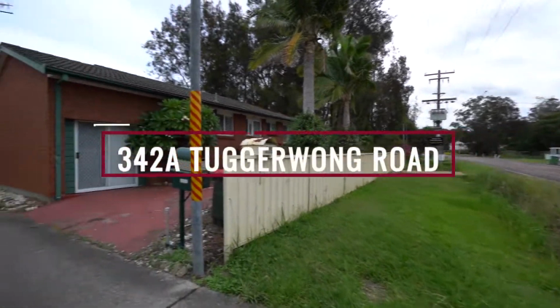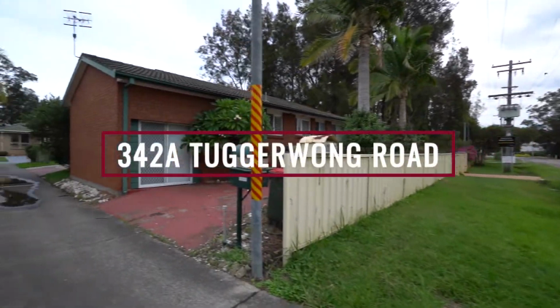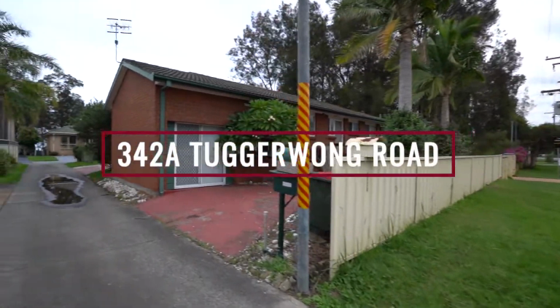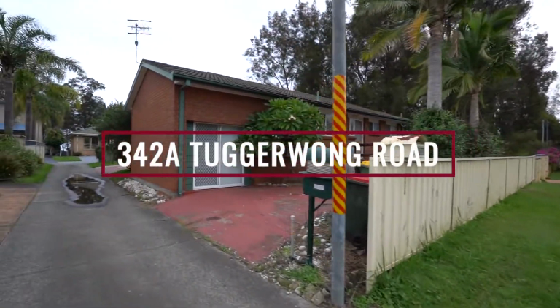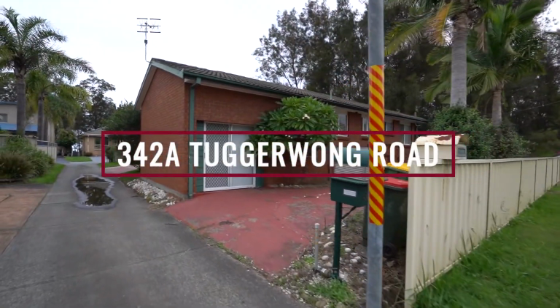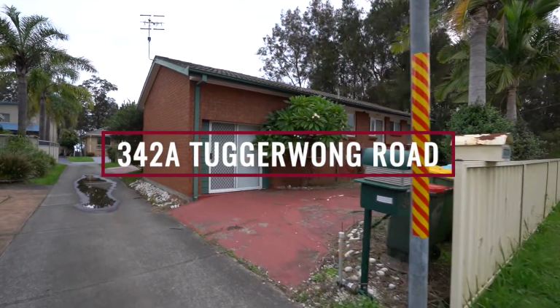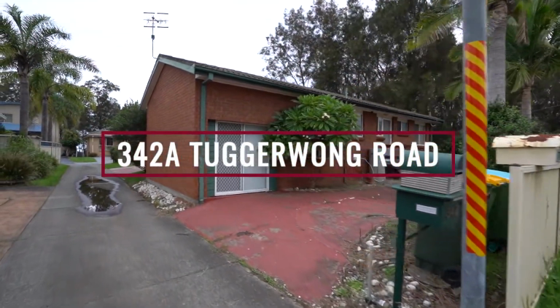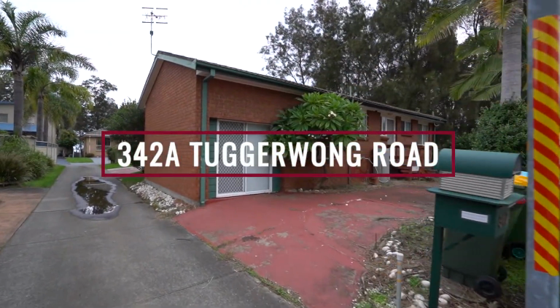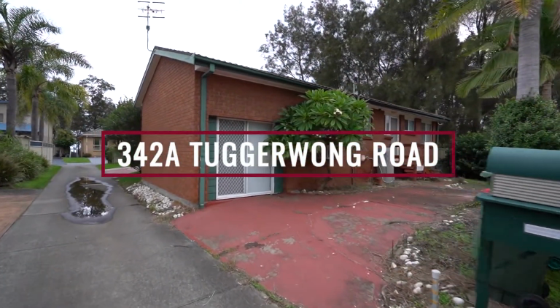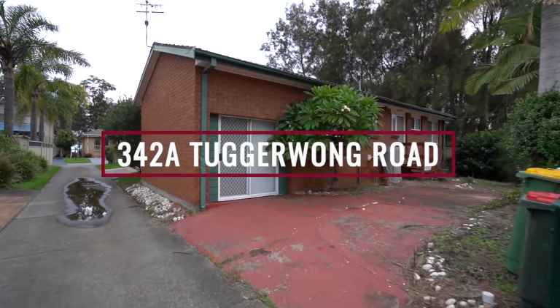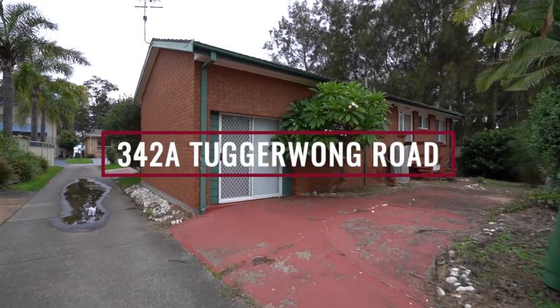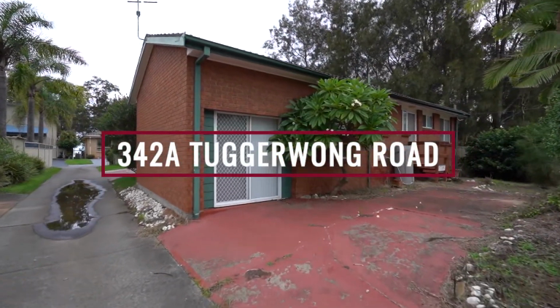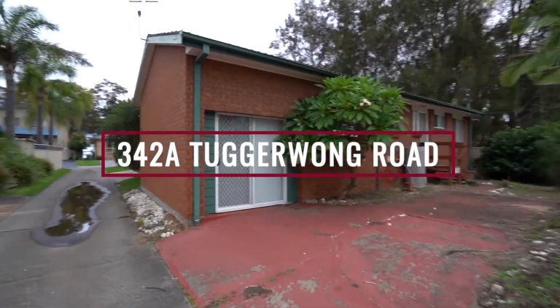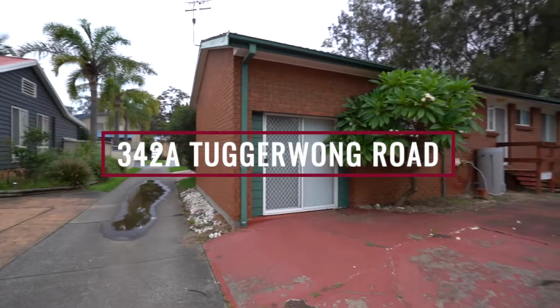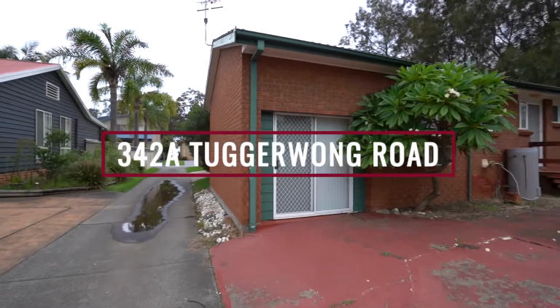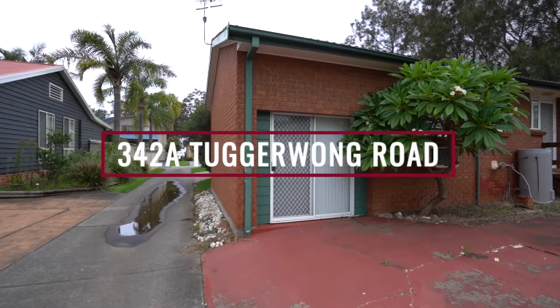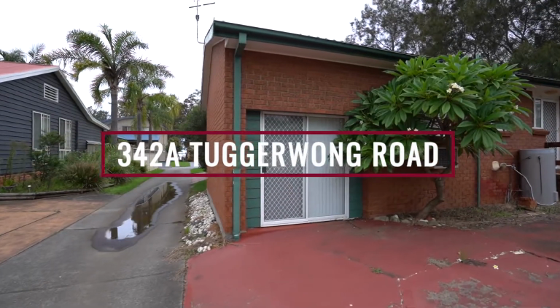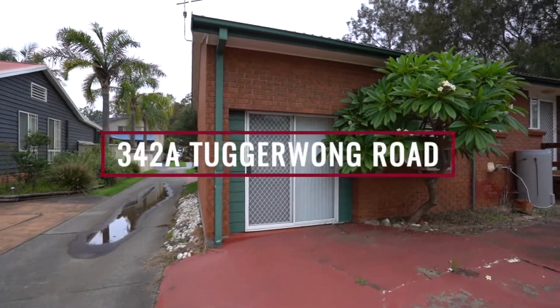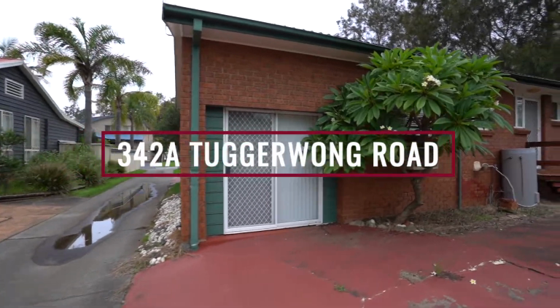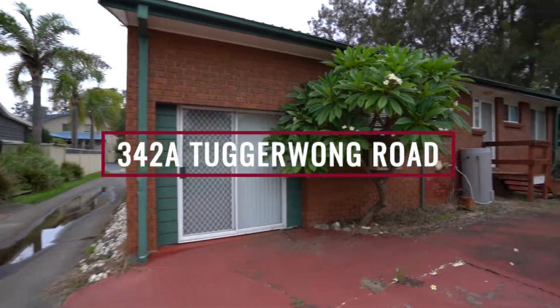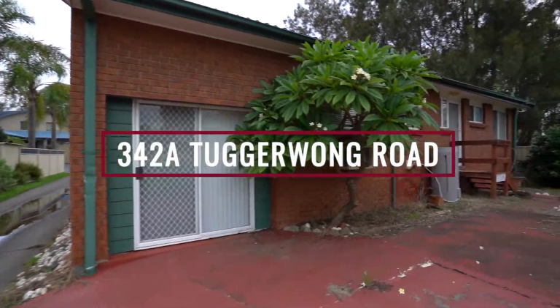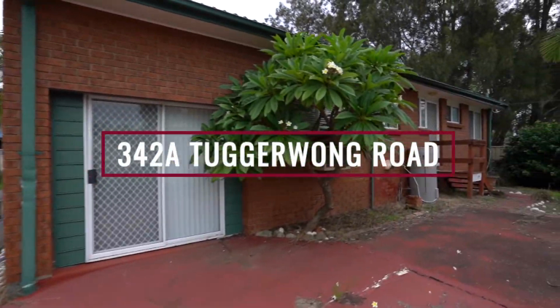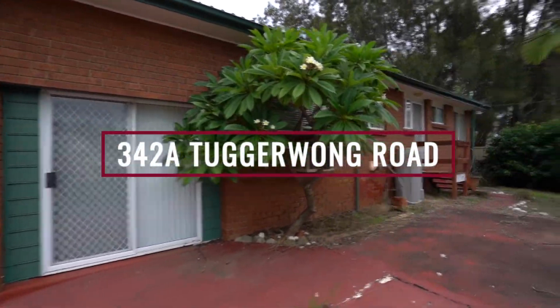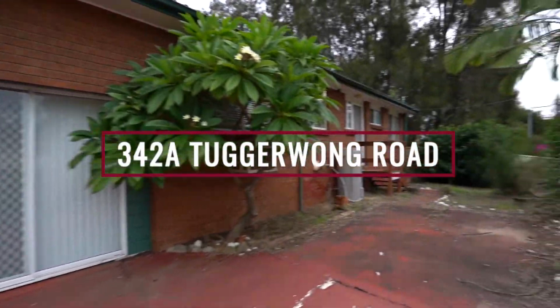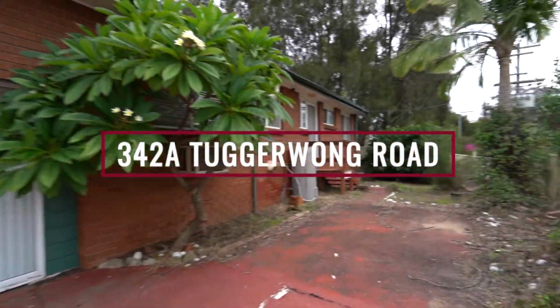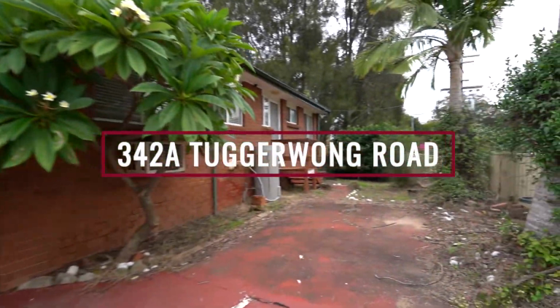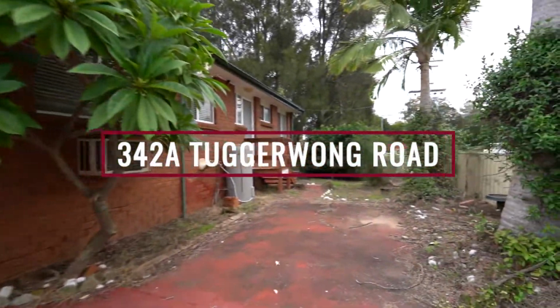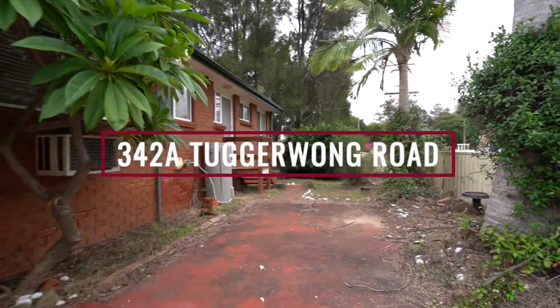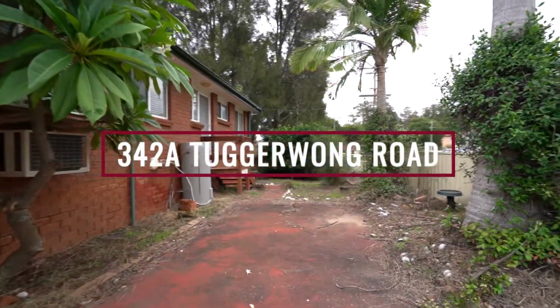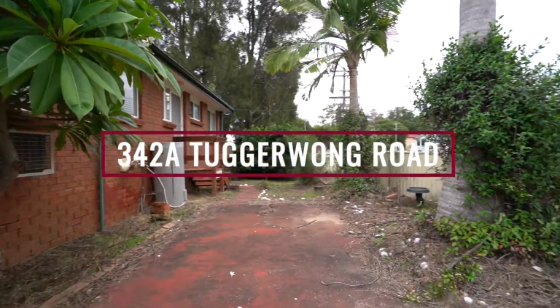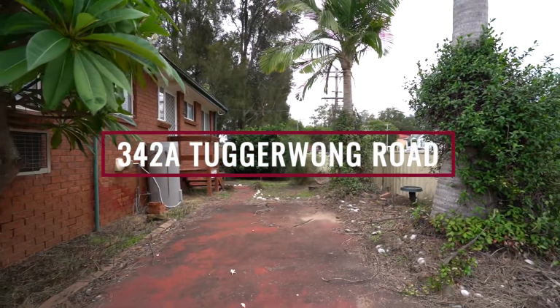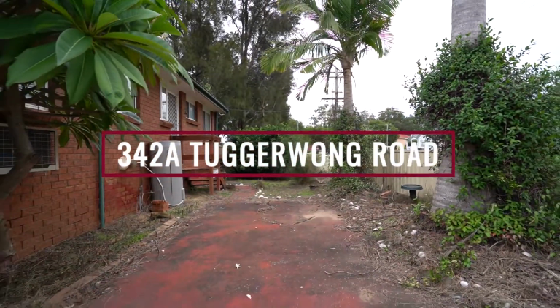Welcome back guys. Today we have 342A Tagrawong Road in Tagrawong. That was a freaking mouthful.